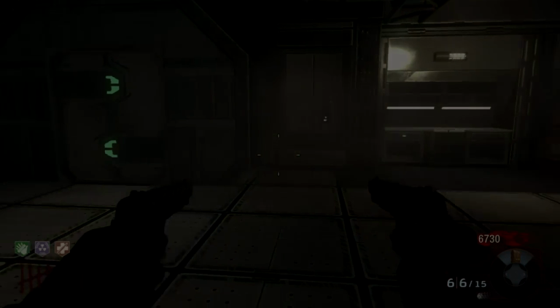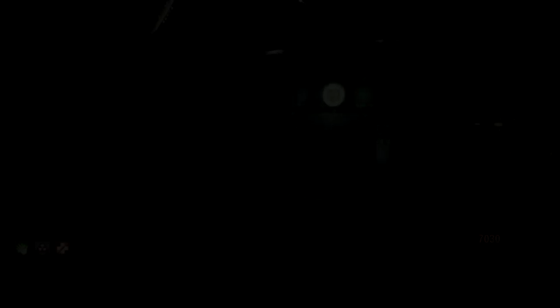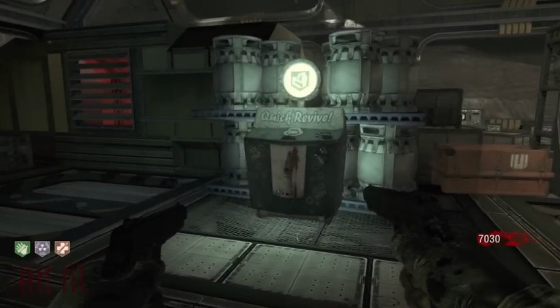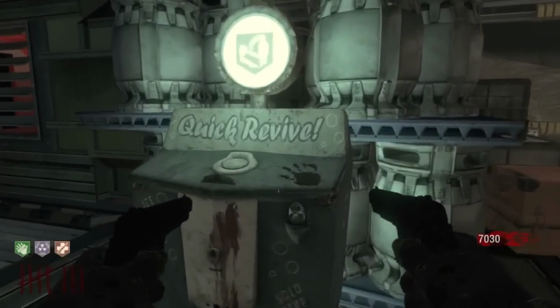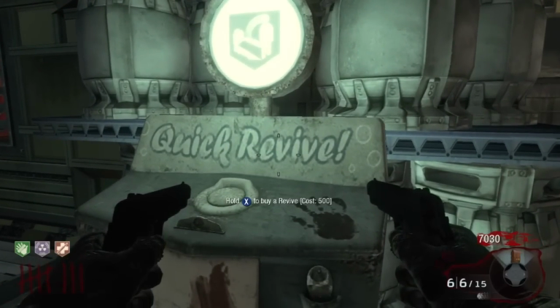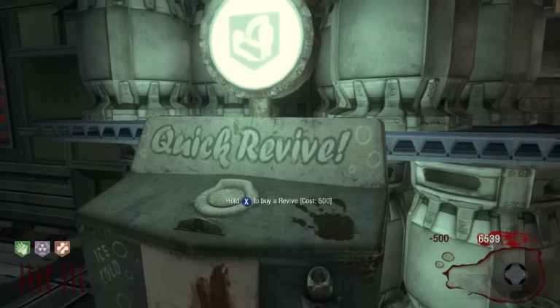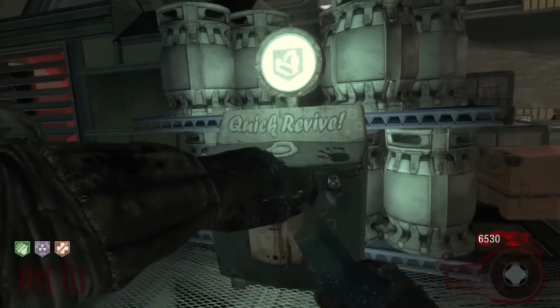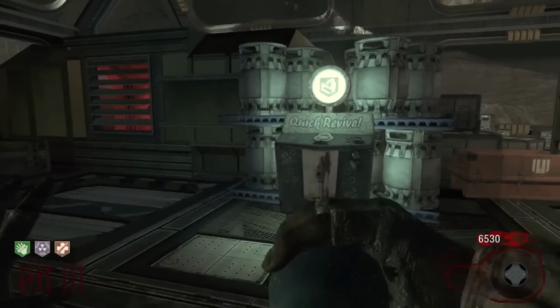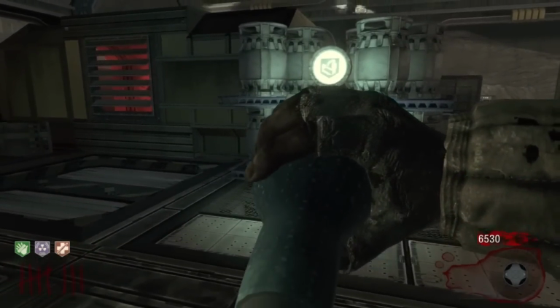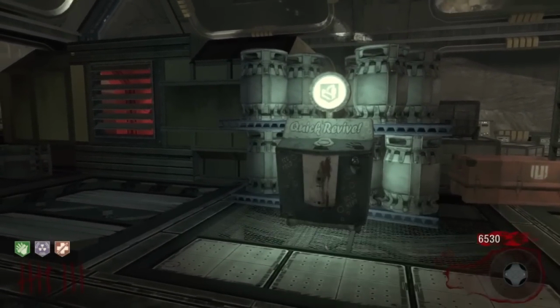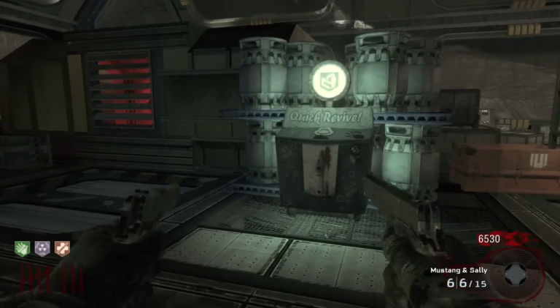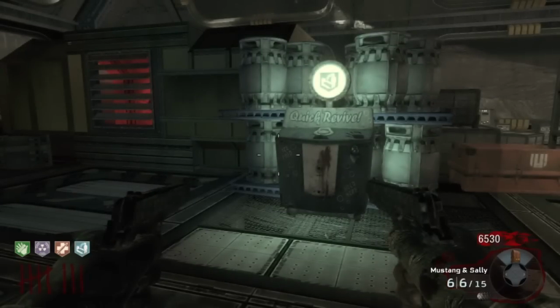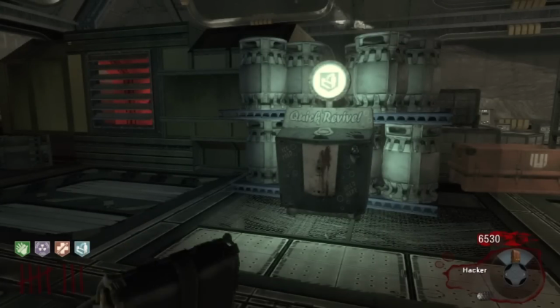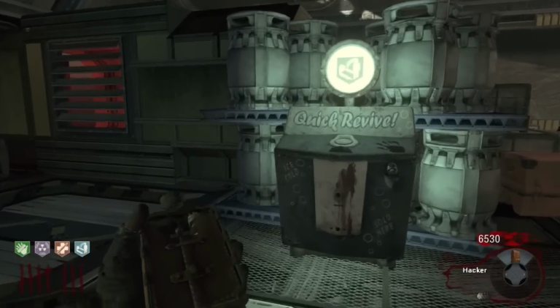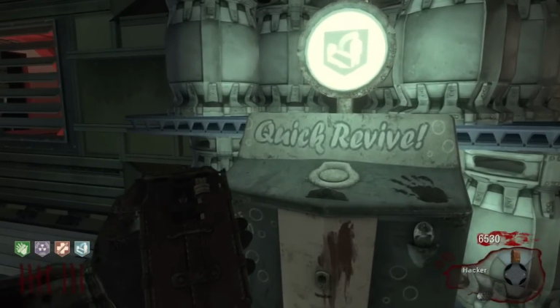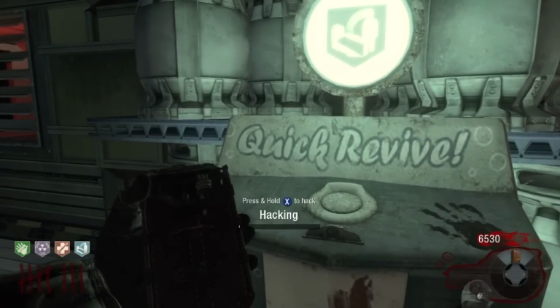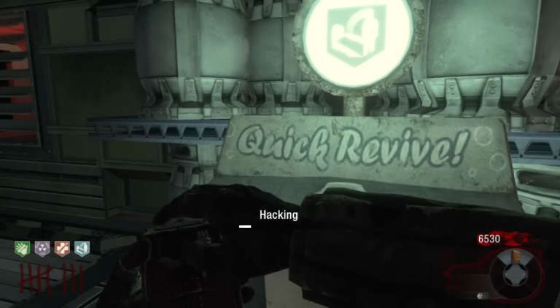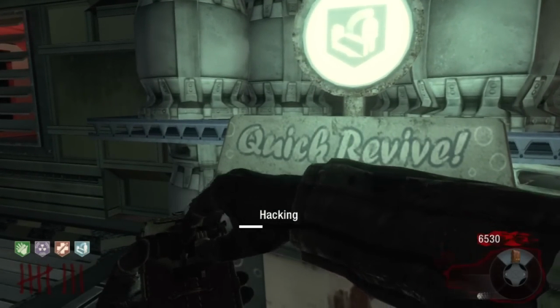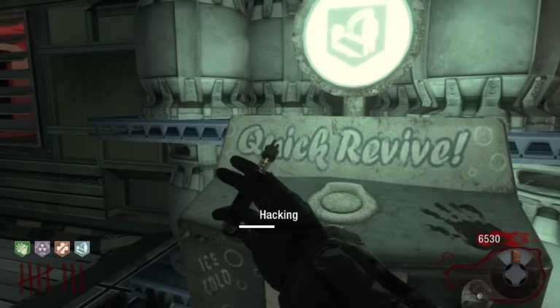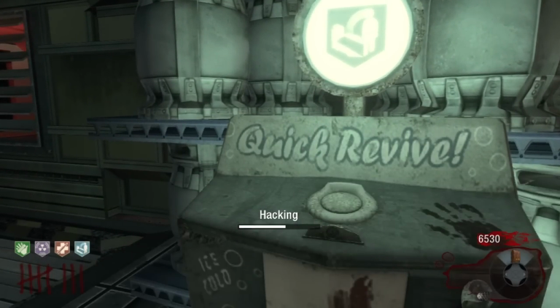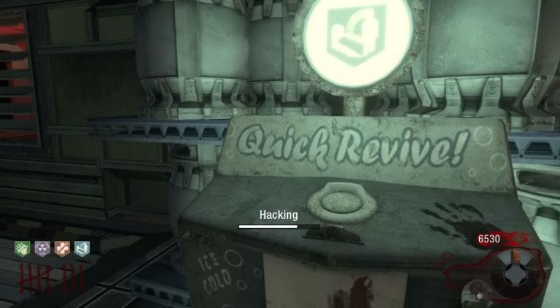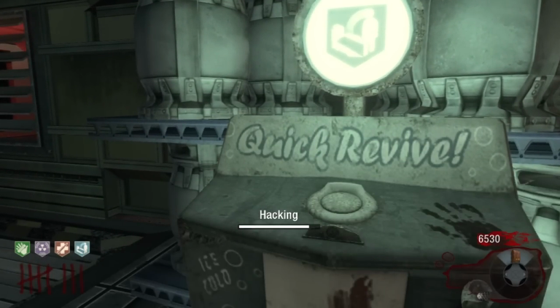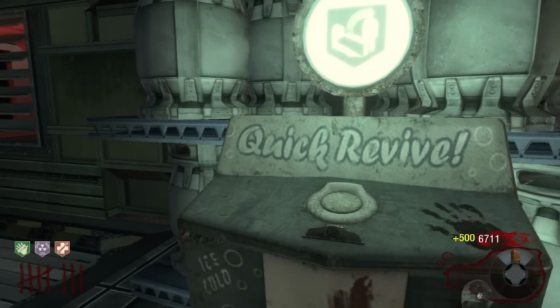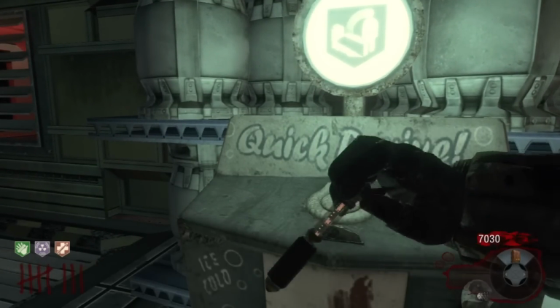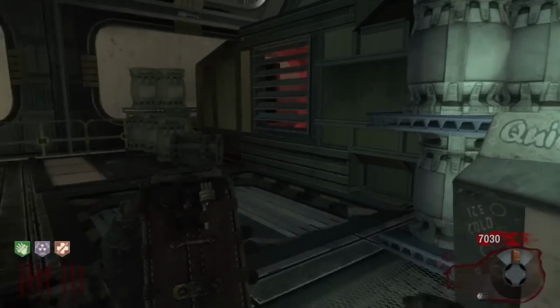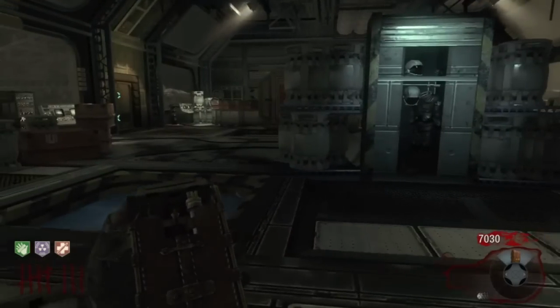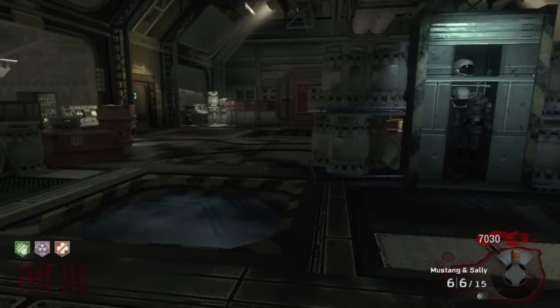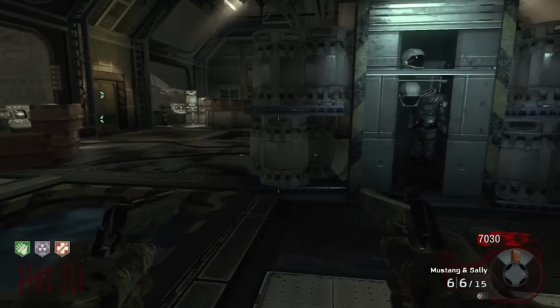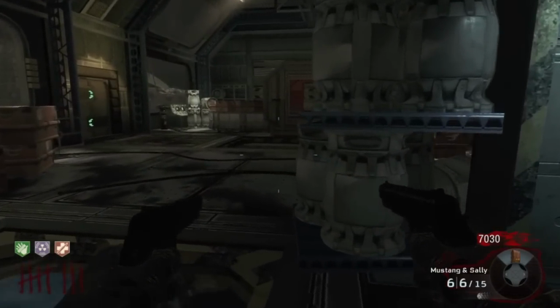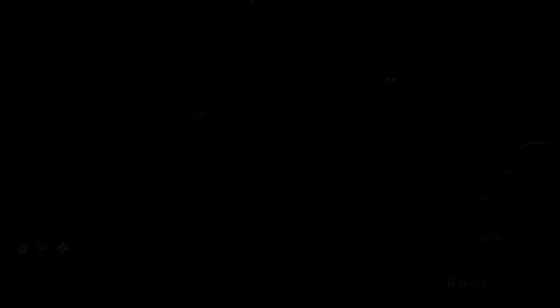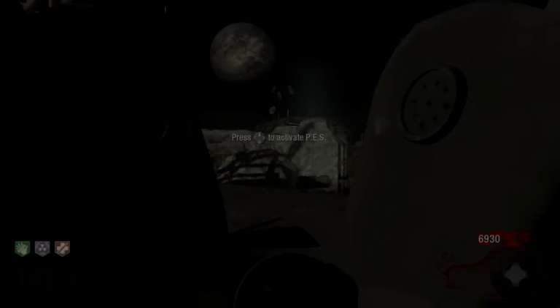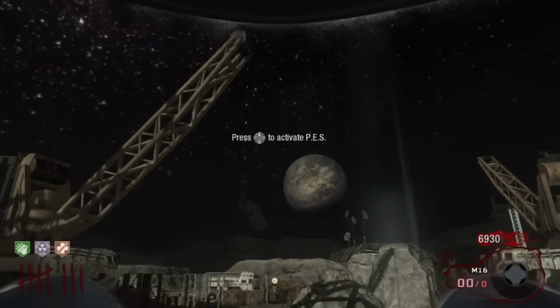So what we're doing here is just buying Quick Revive and then hacking it straight back again — that's perk number five. And basically rinse and repeat with the other perks.